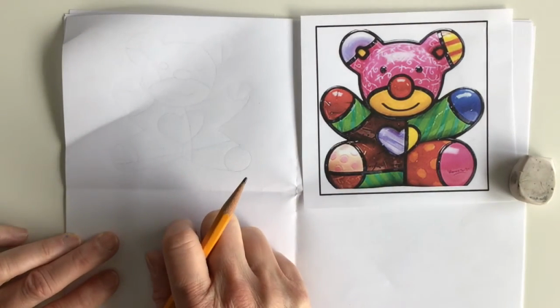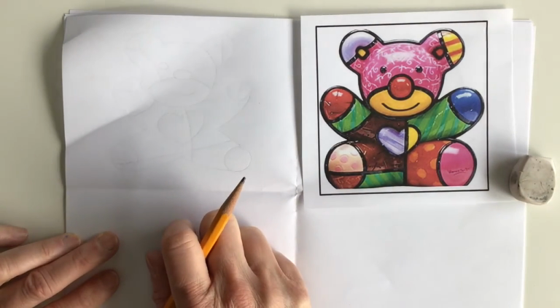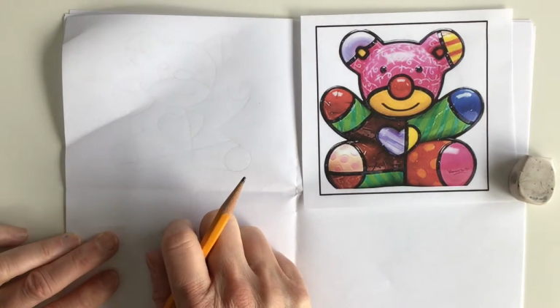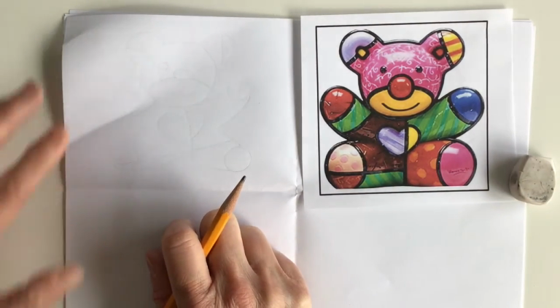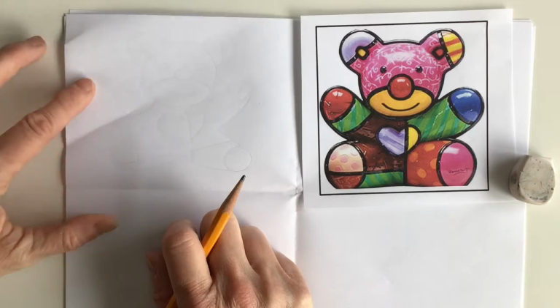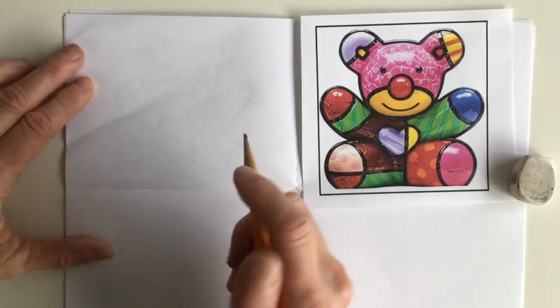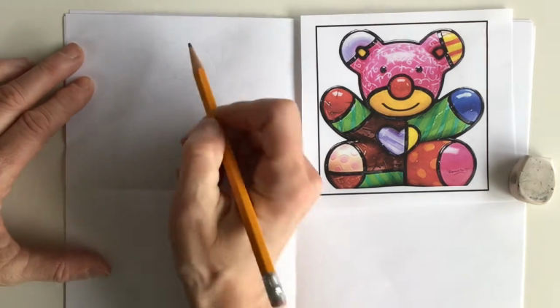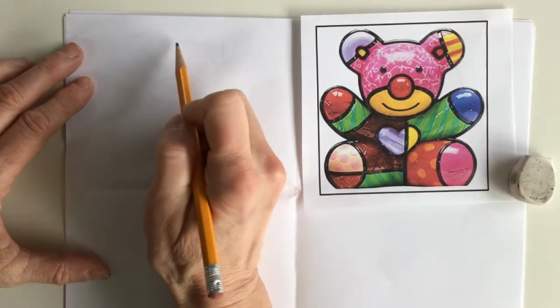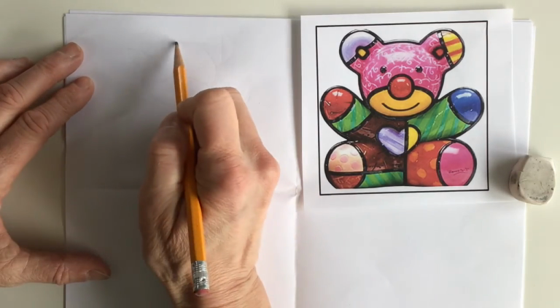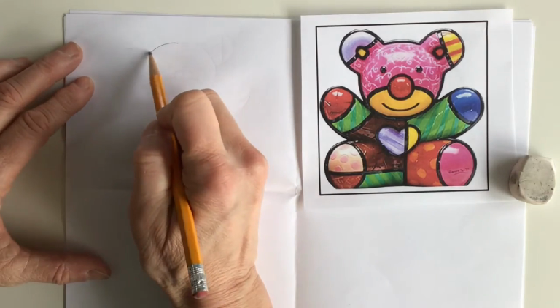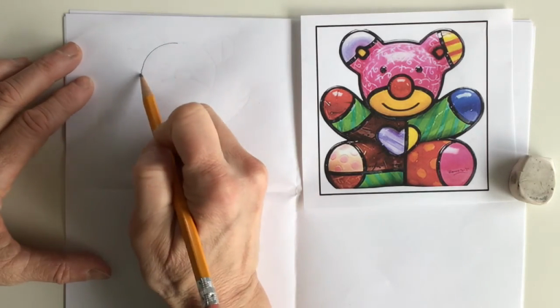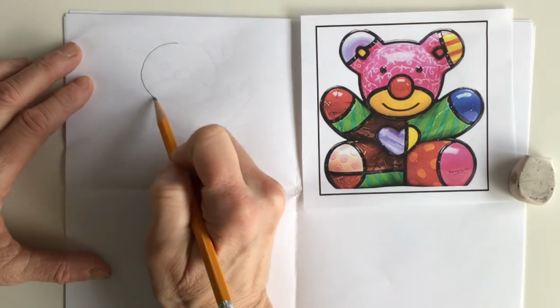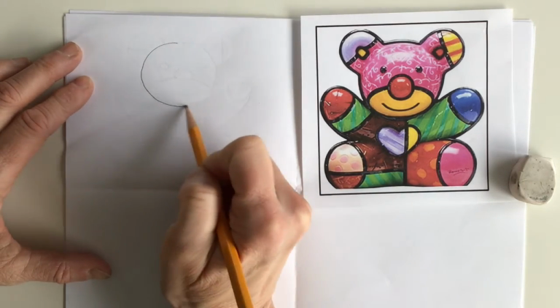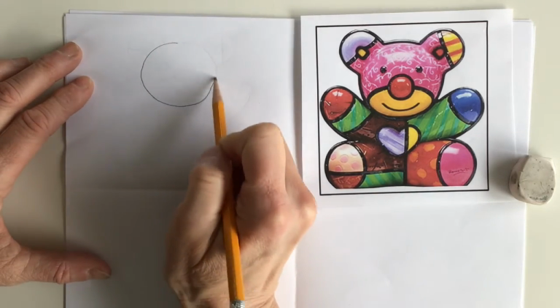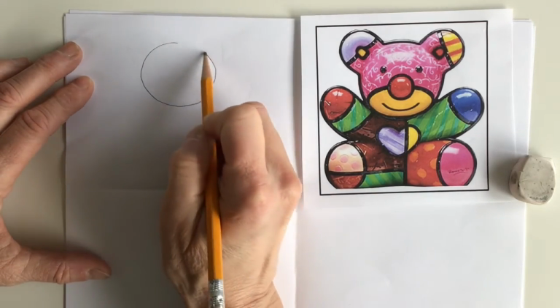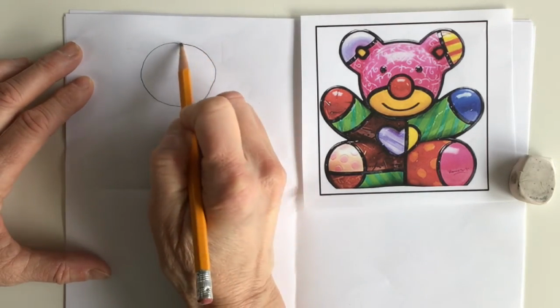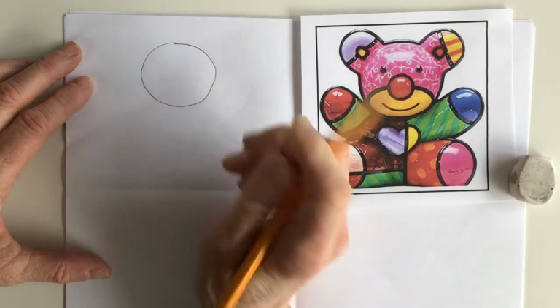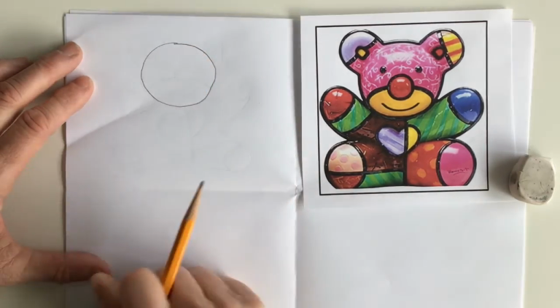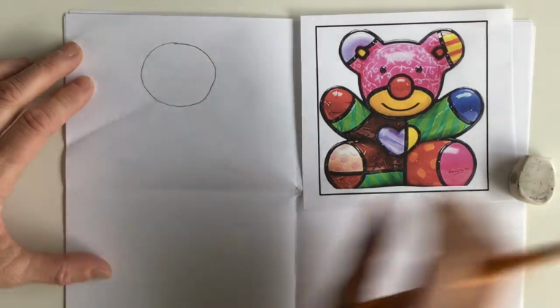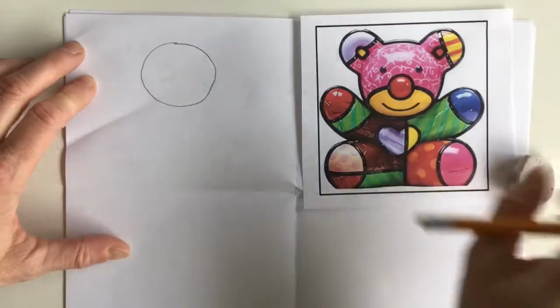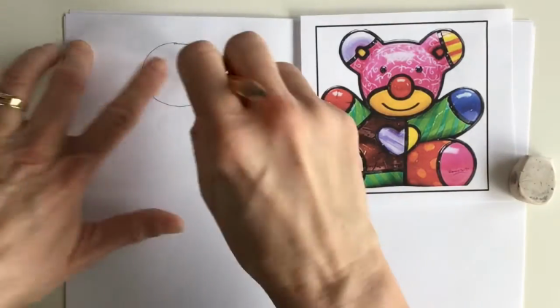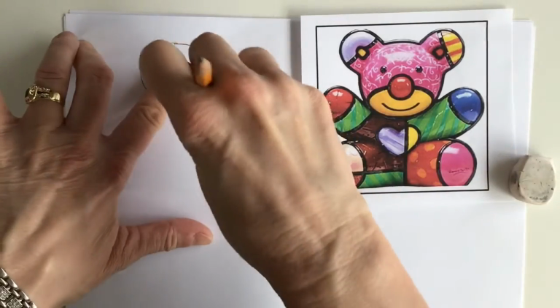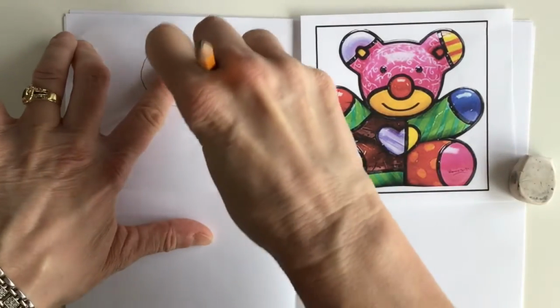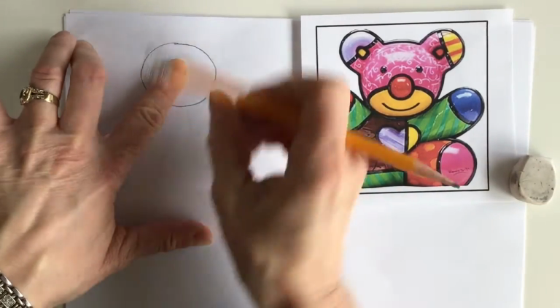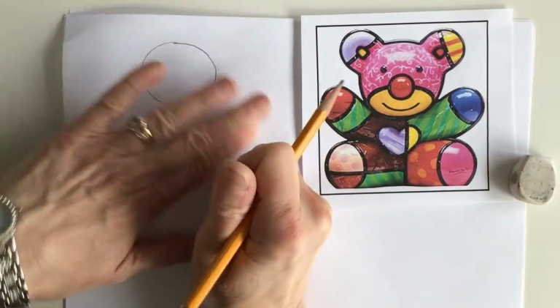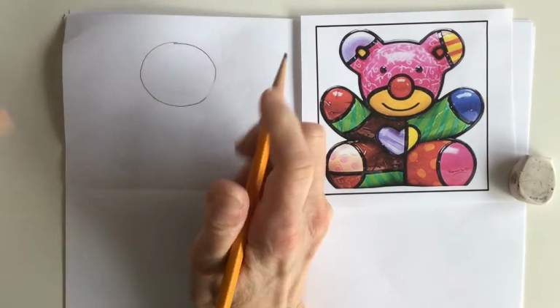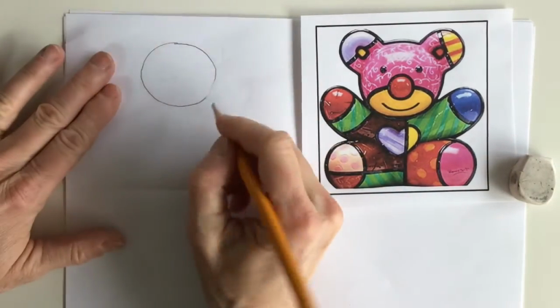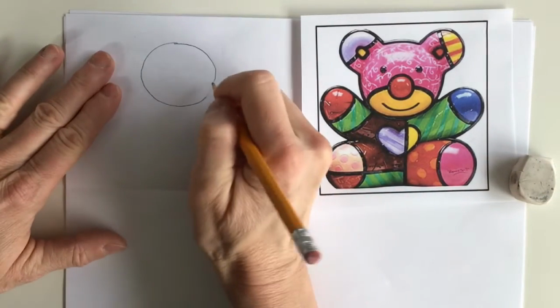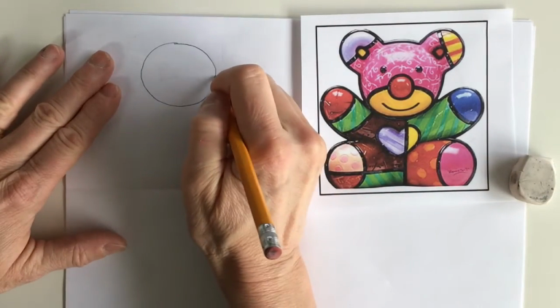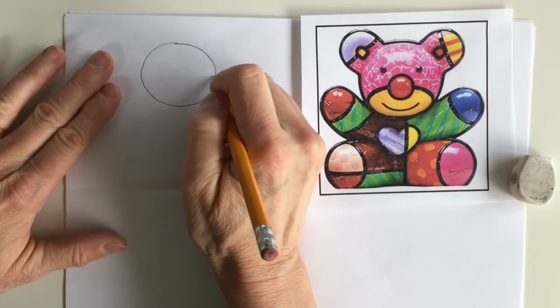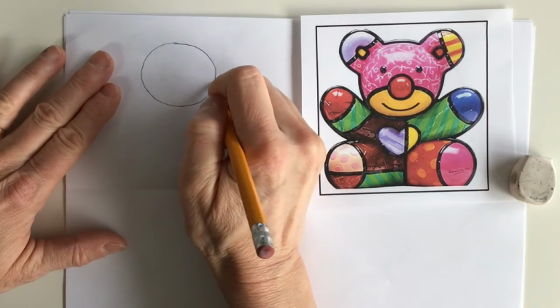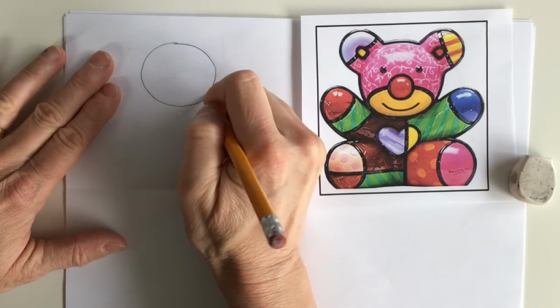We're gonna use simple shapes starting with a circle. Now you can use your eraser if you make a little mistake — I had a little wiggle there.